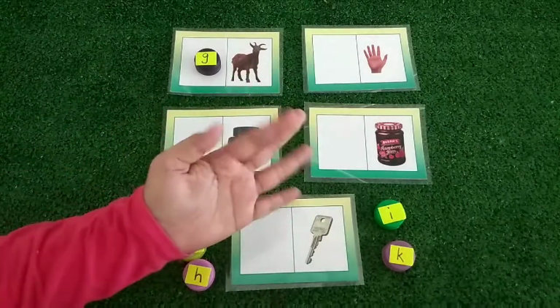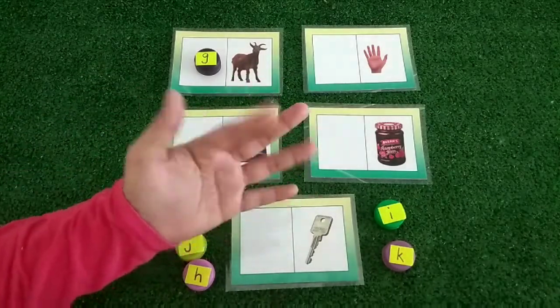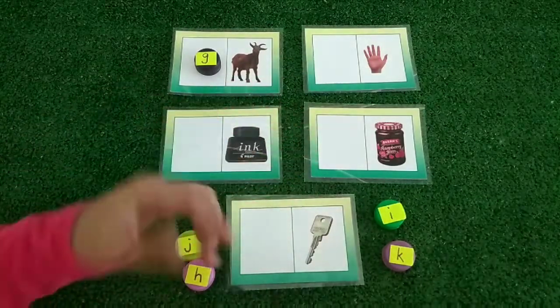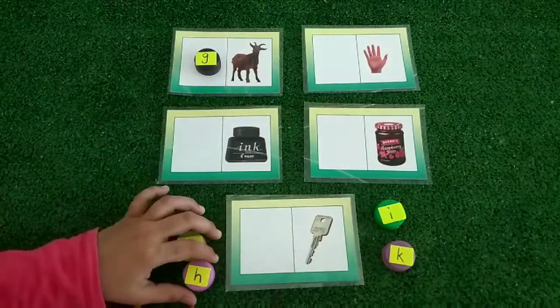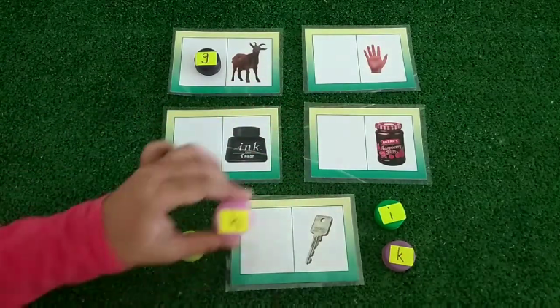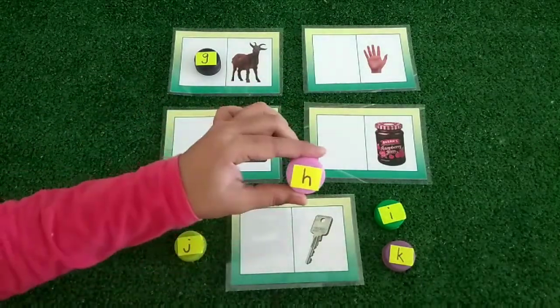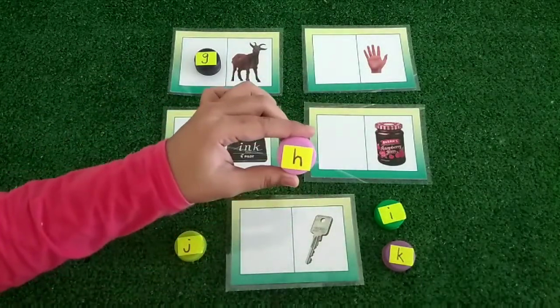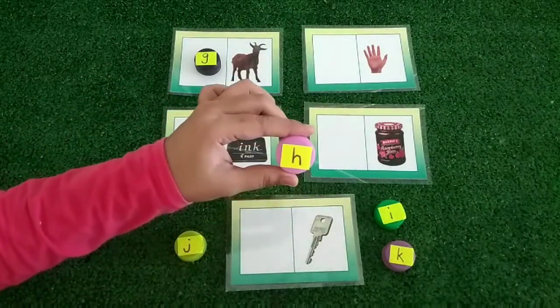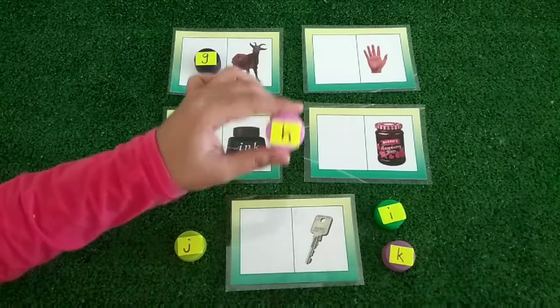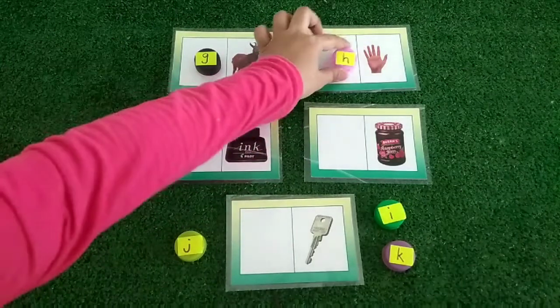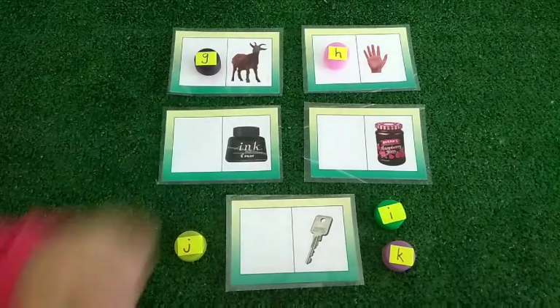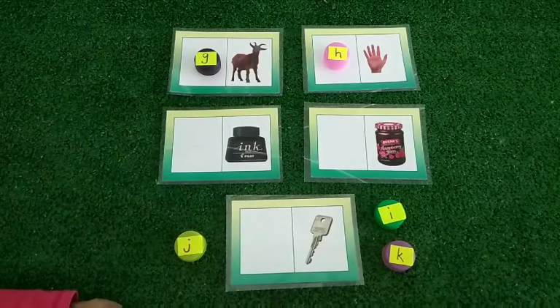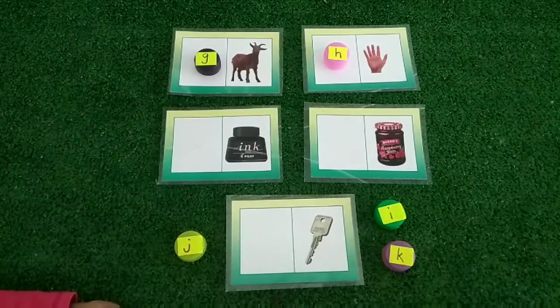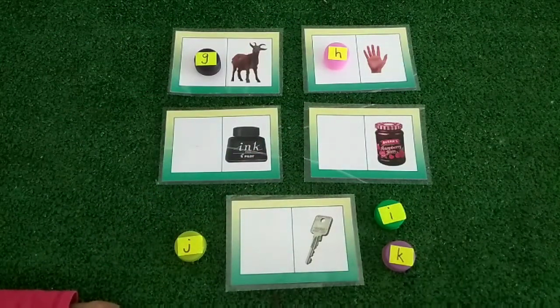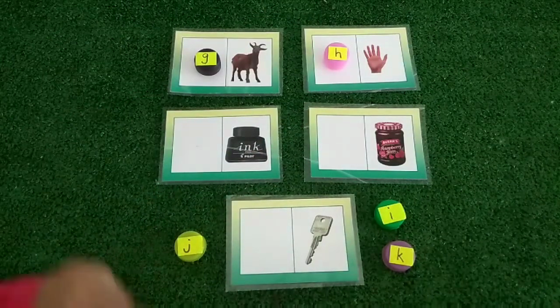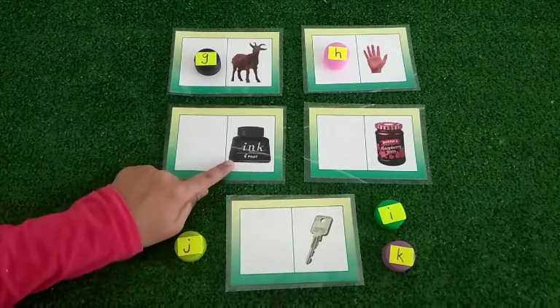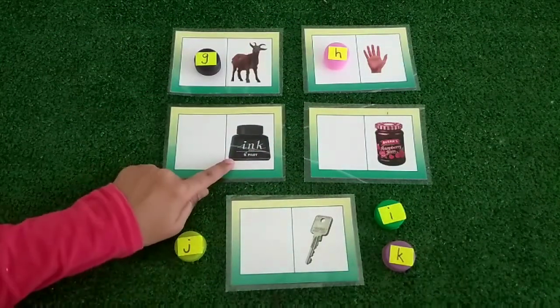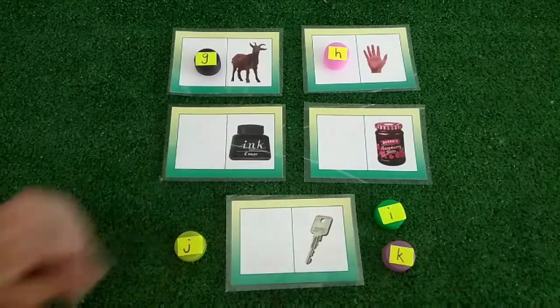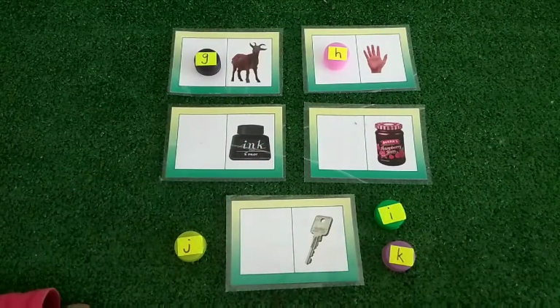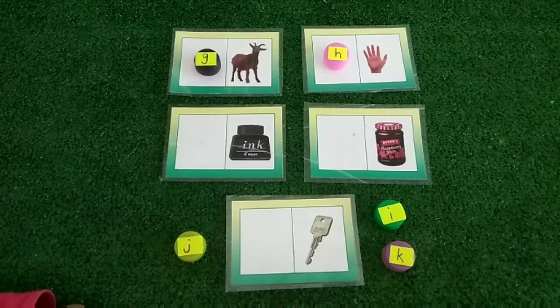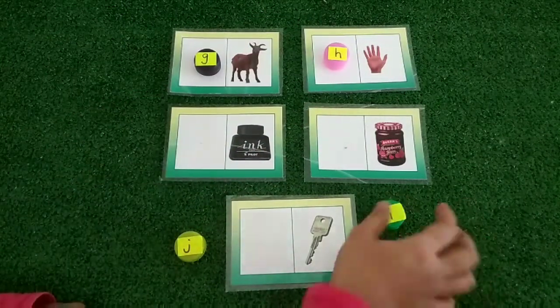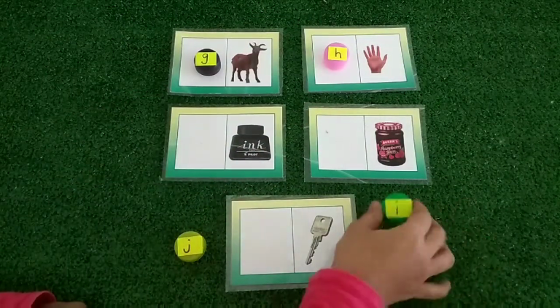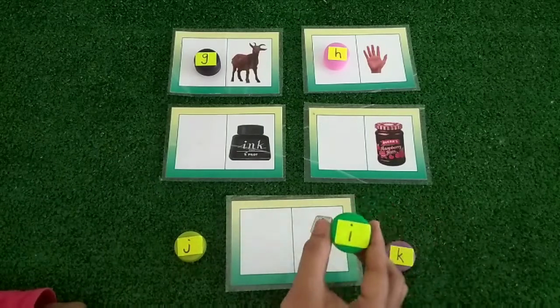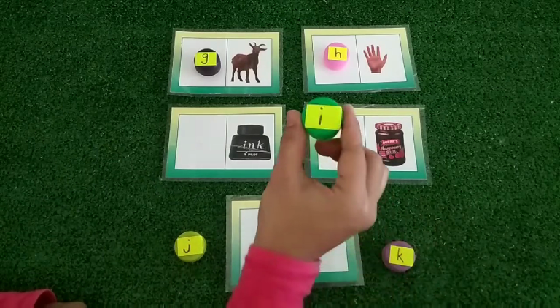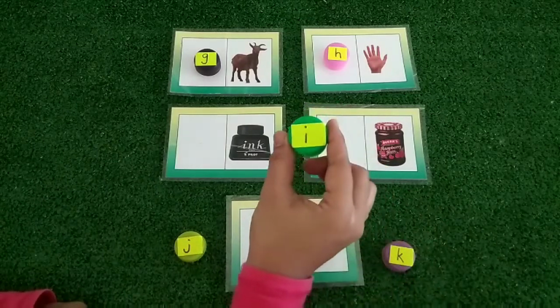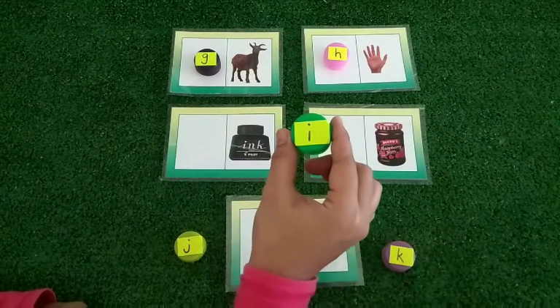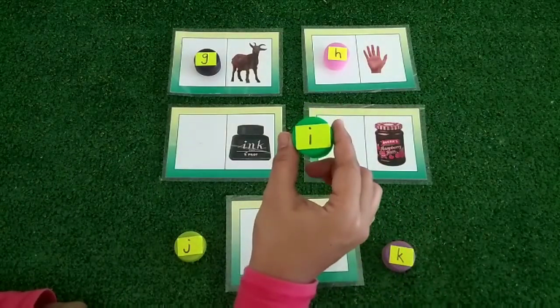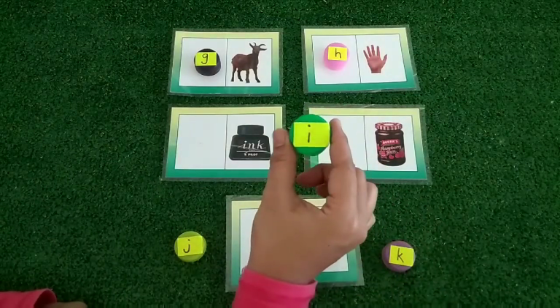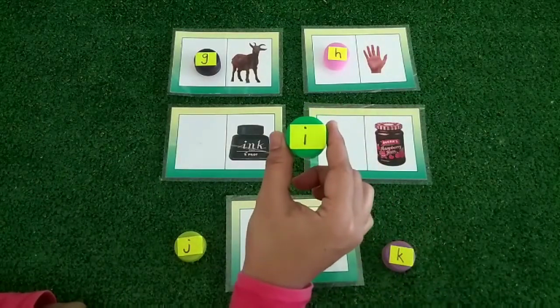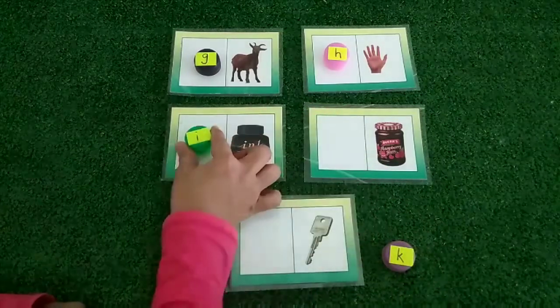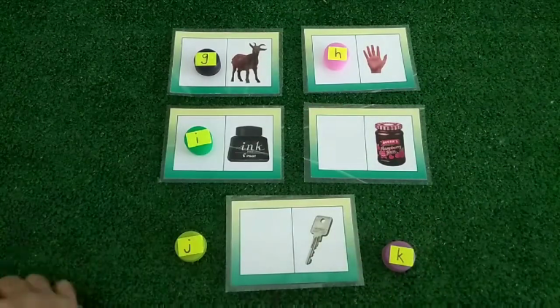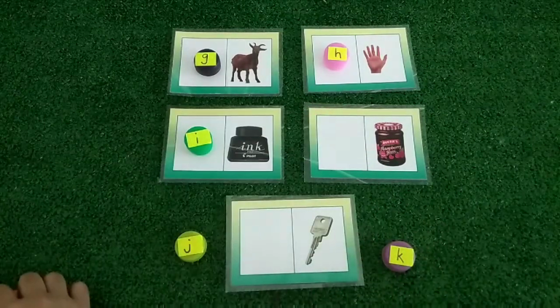Now, H, the starting letter of a hand. H, H, H. This is the letter I, for ink.